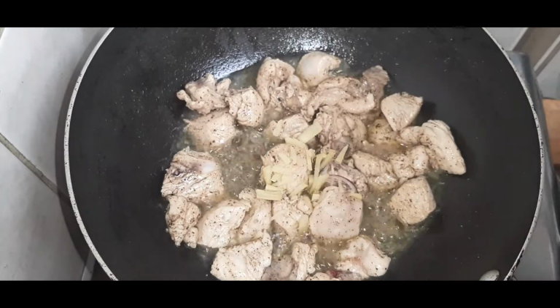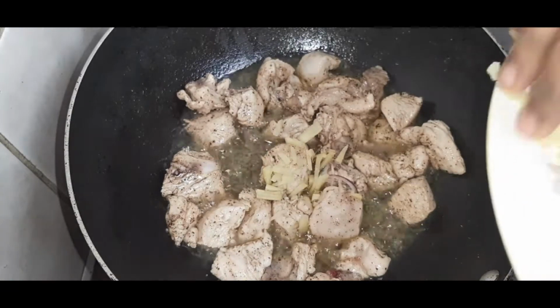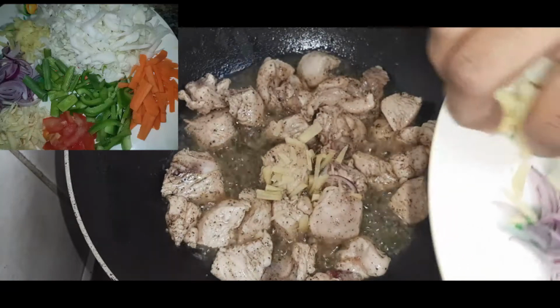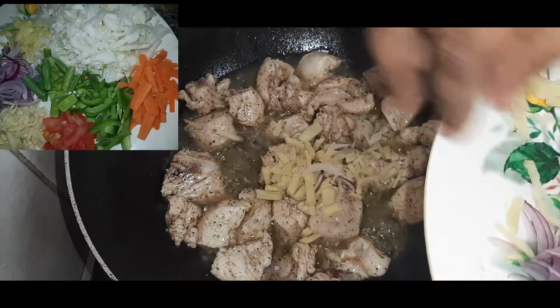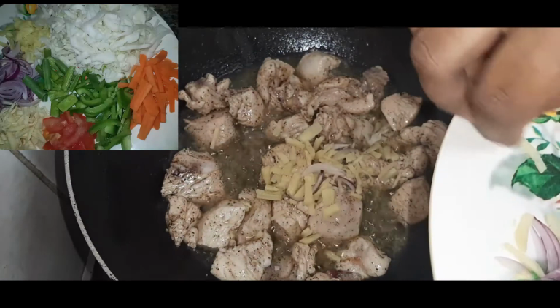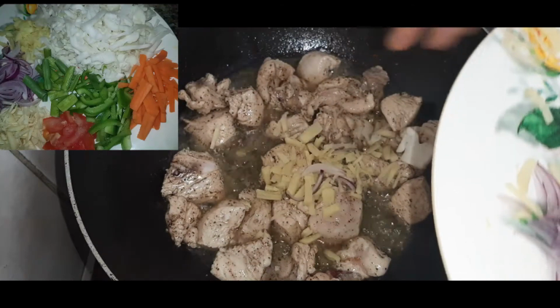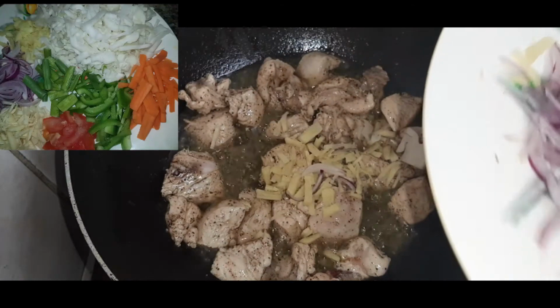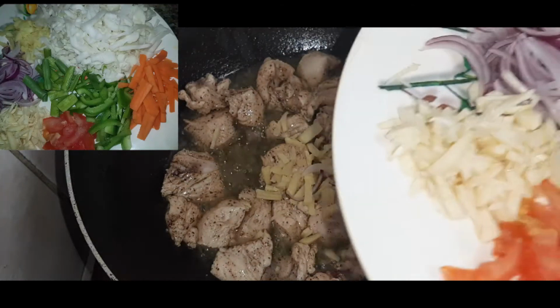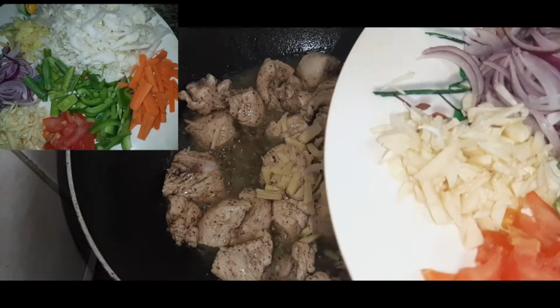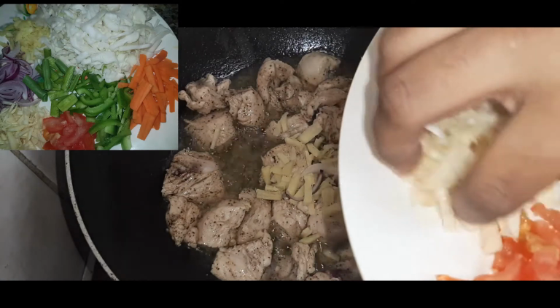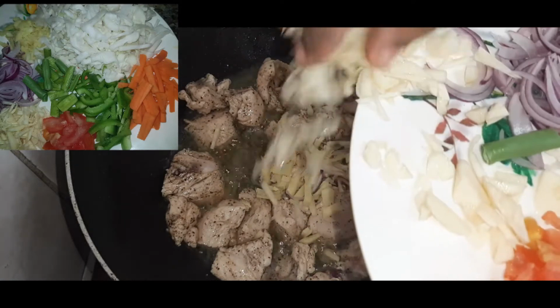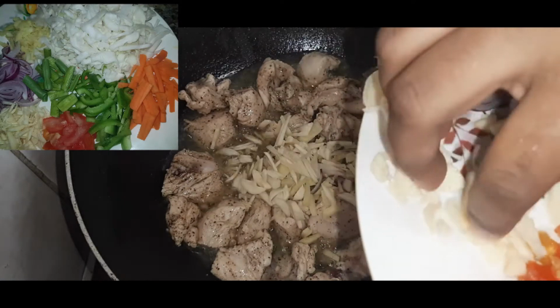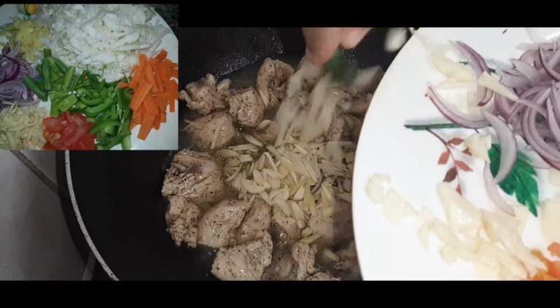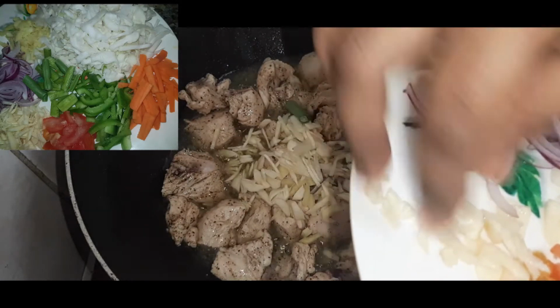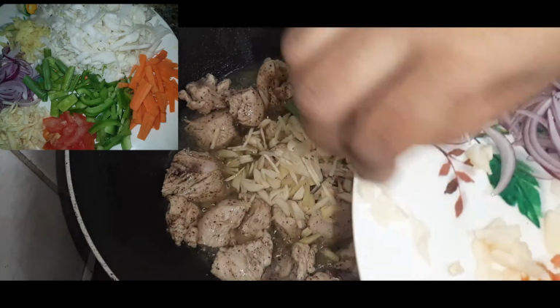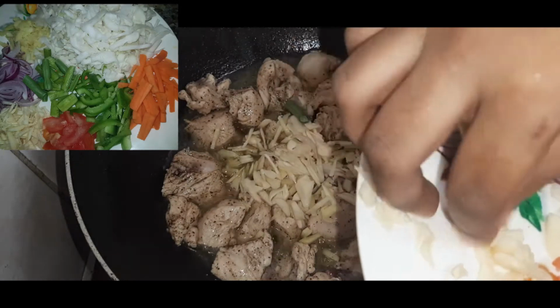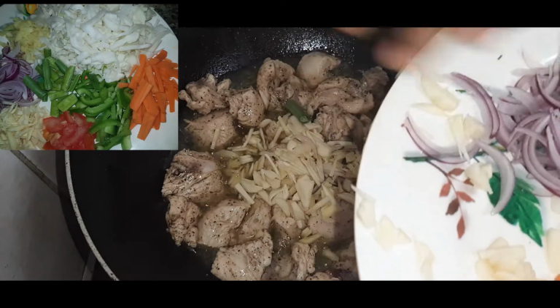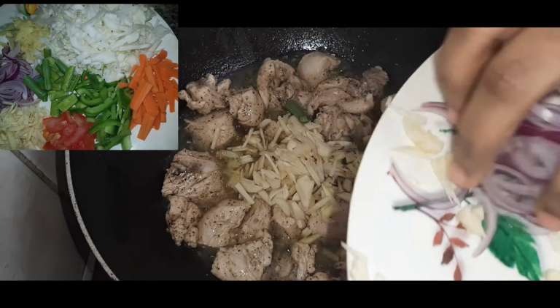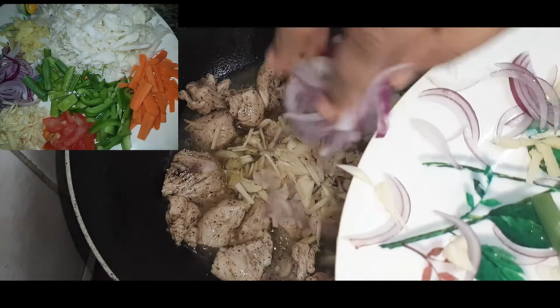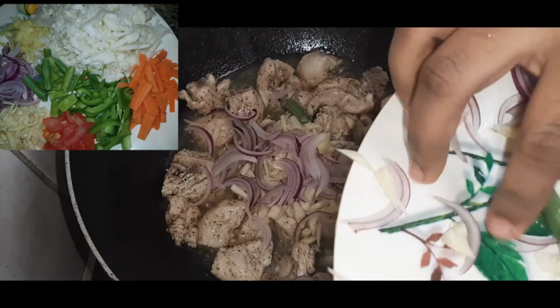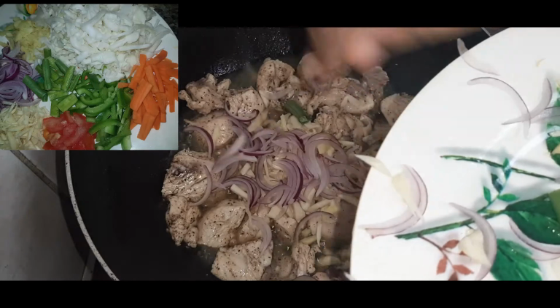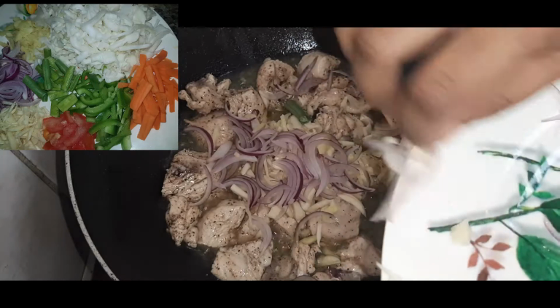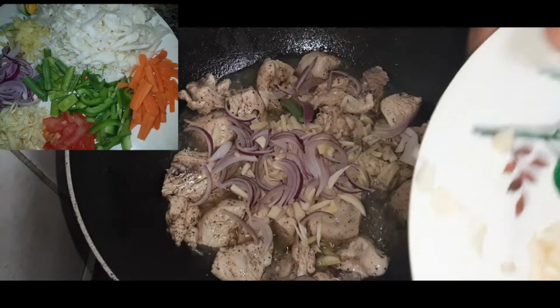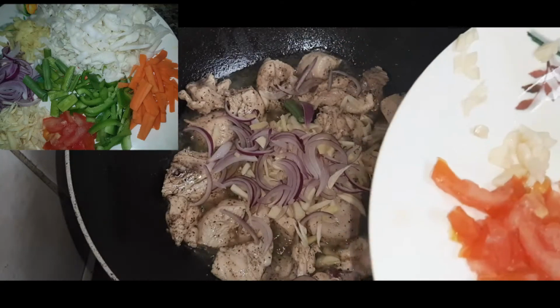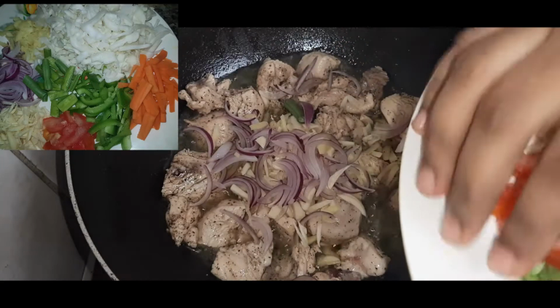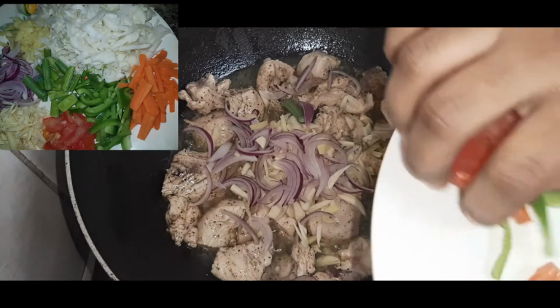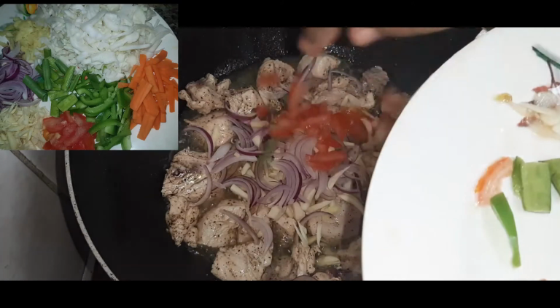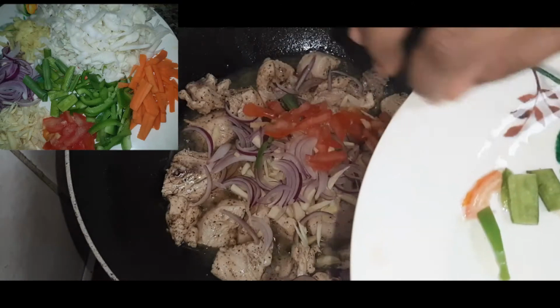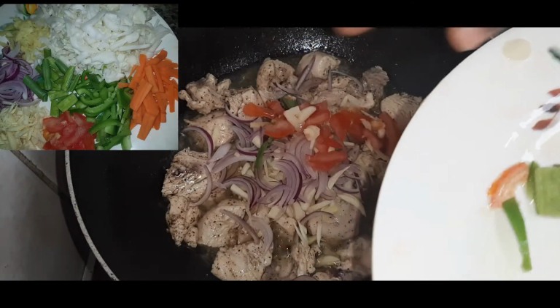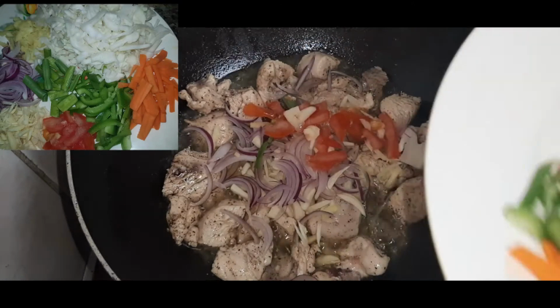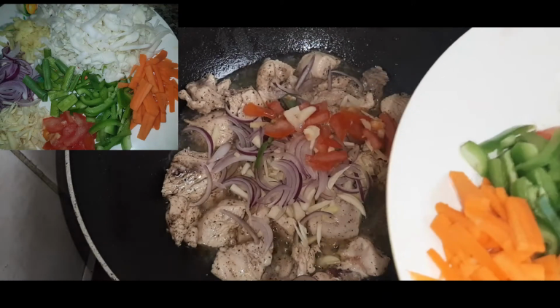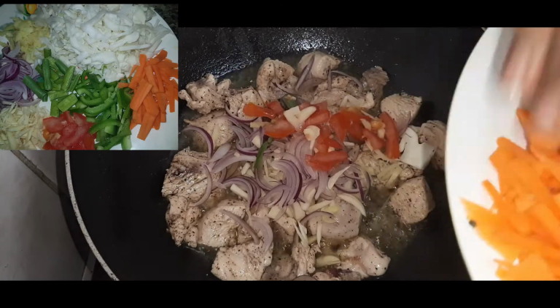Now I will add 1 teaspoon of onion. We will add beans, carrots, cabbage, and onion. I have a little vegetable — I can make it with all vegetables.